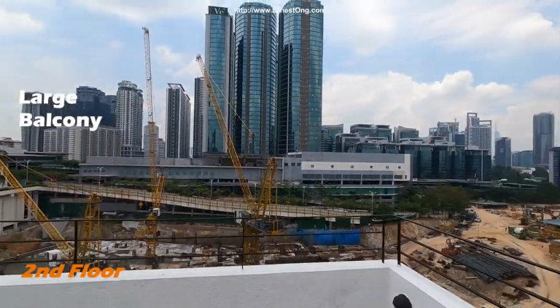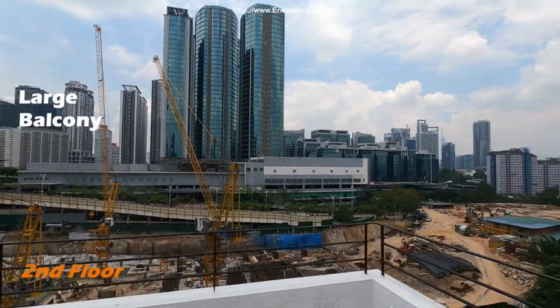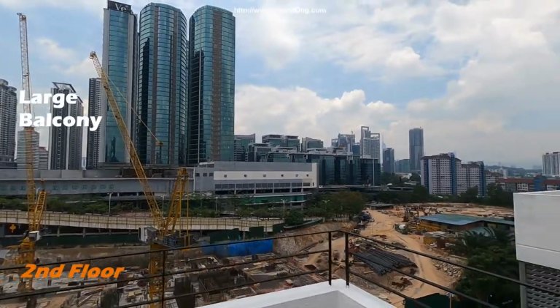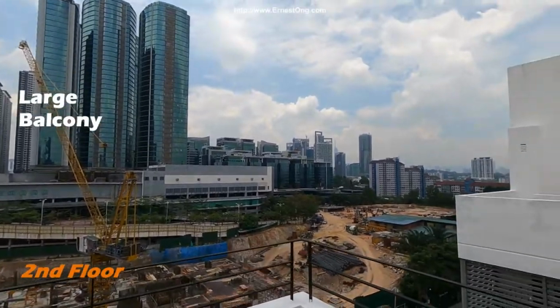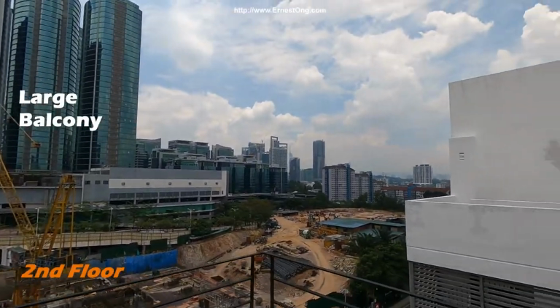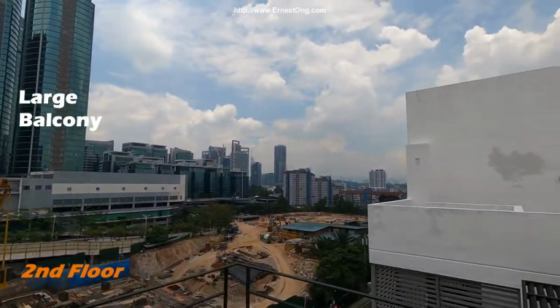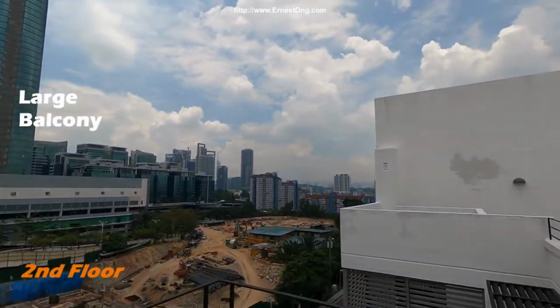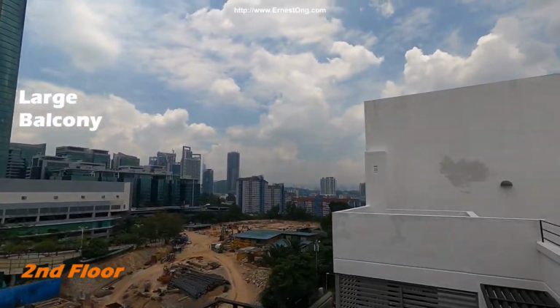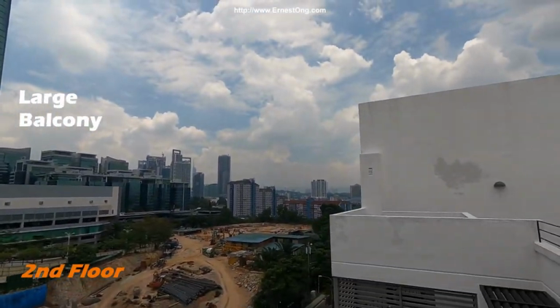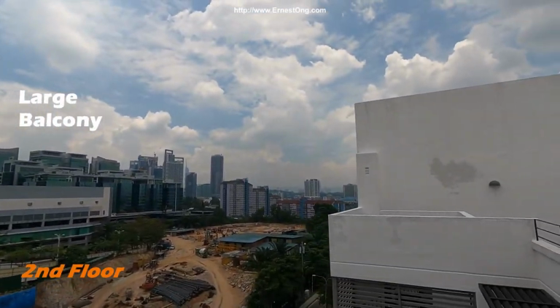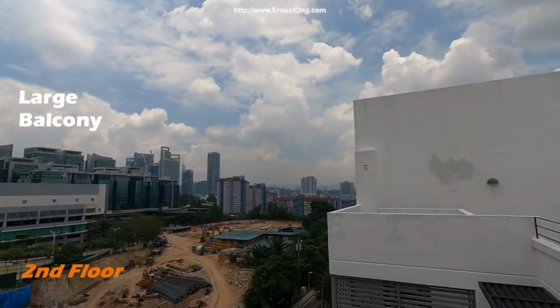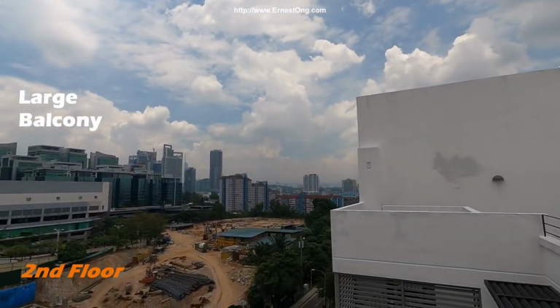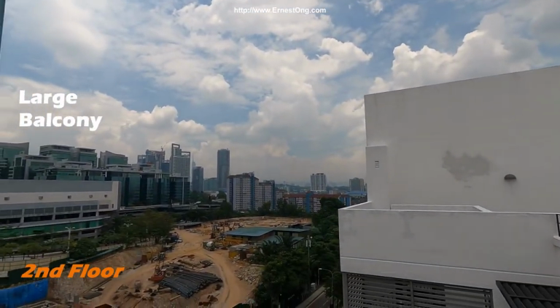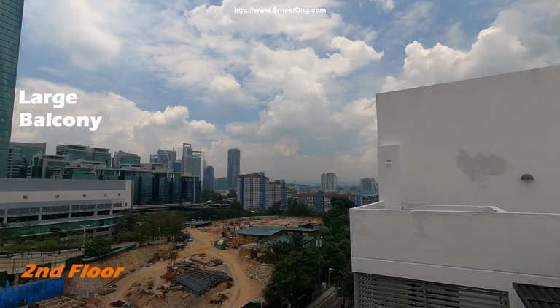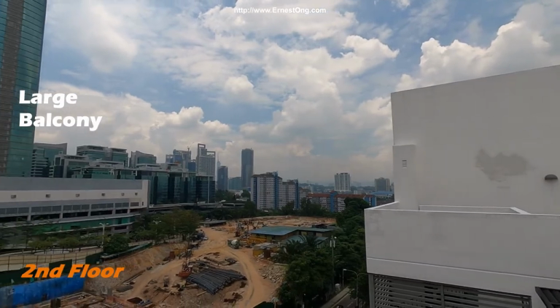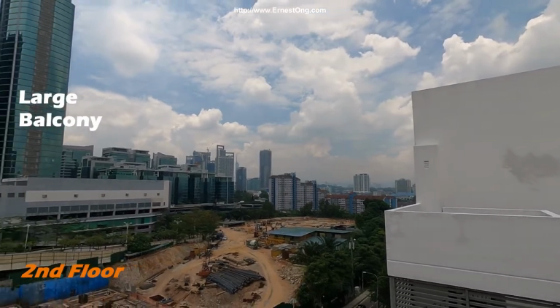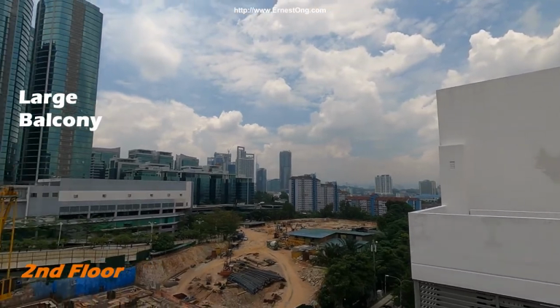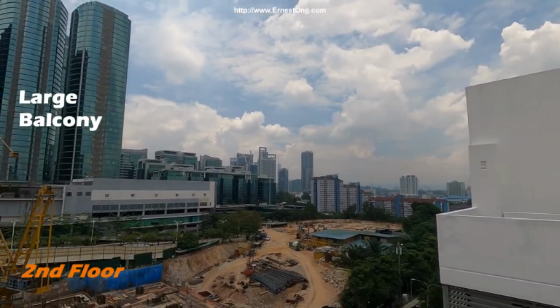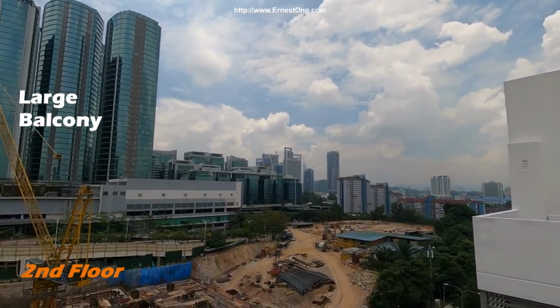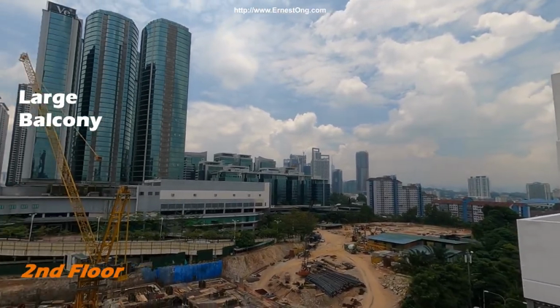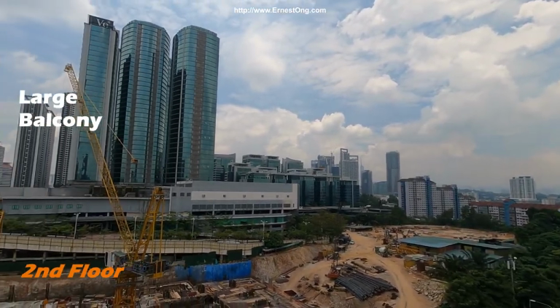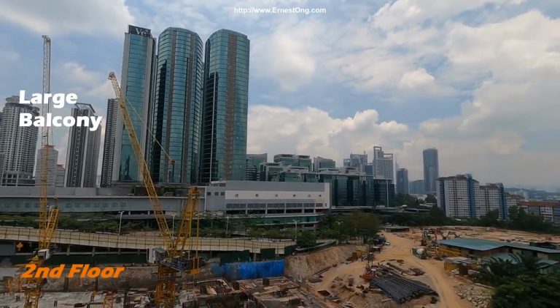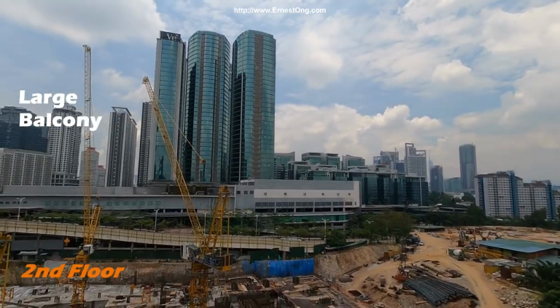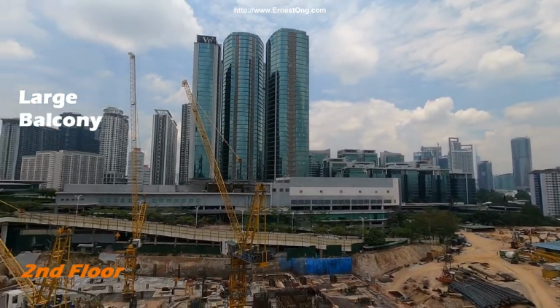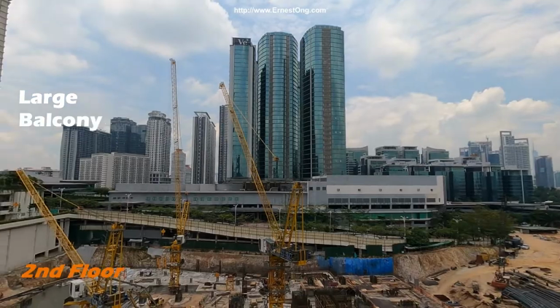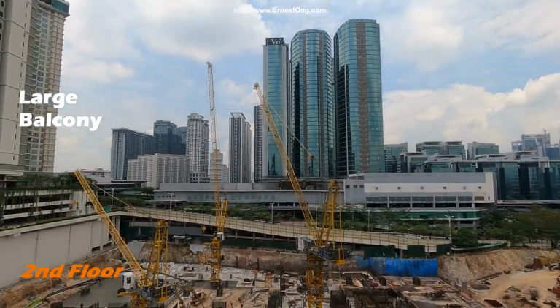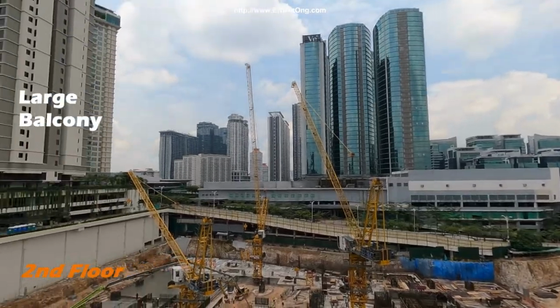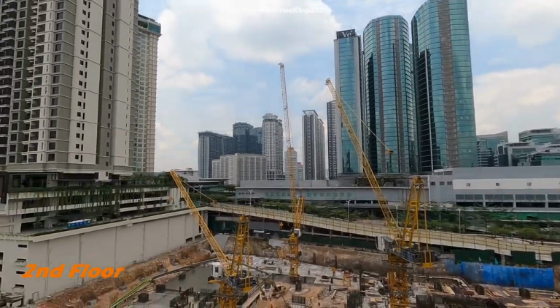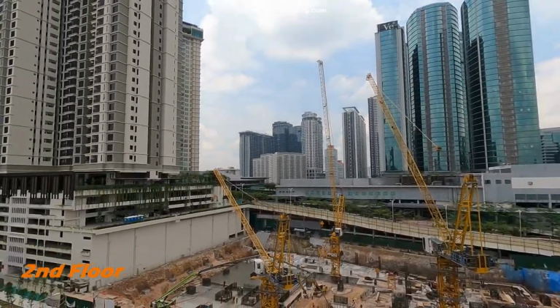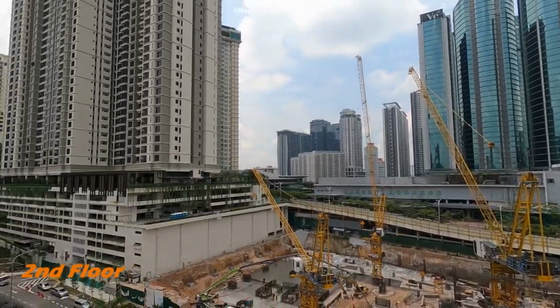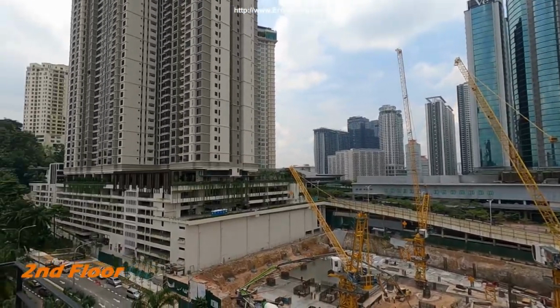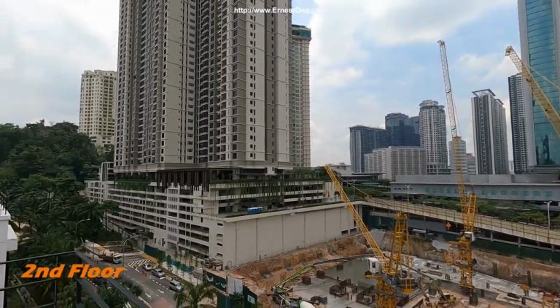This is a 1,400 square feet unit in Pantai Dalam, The Sentral — a two-bedroom, two-bathroom unit.